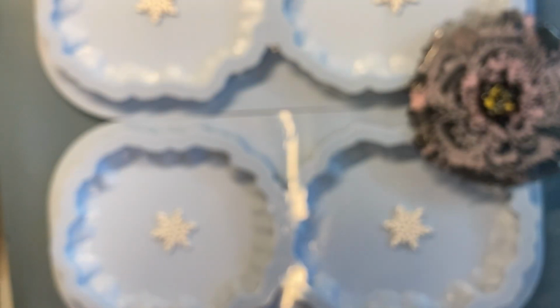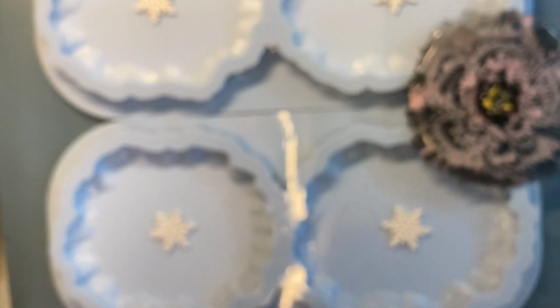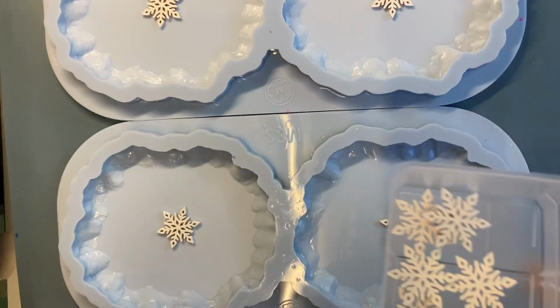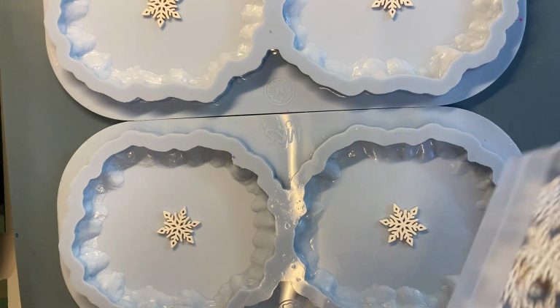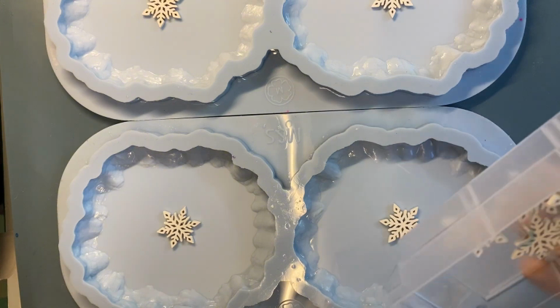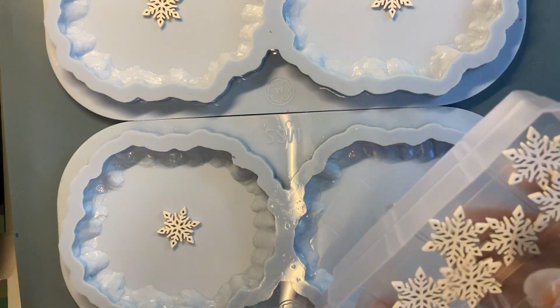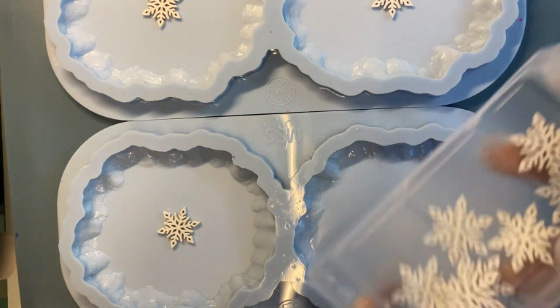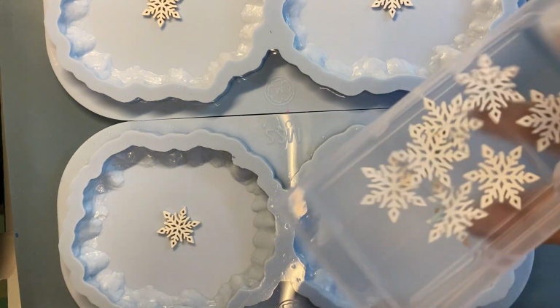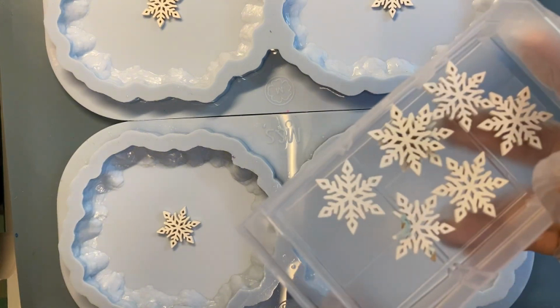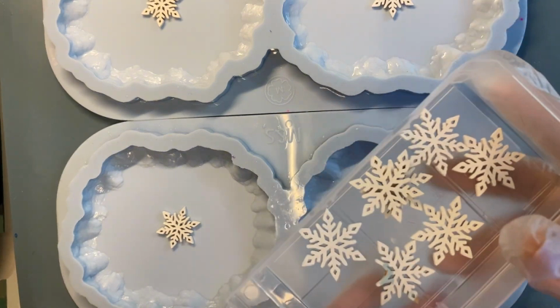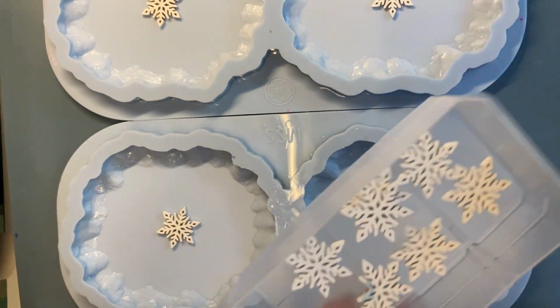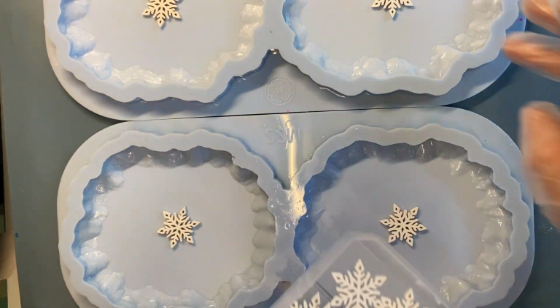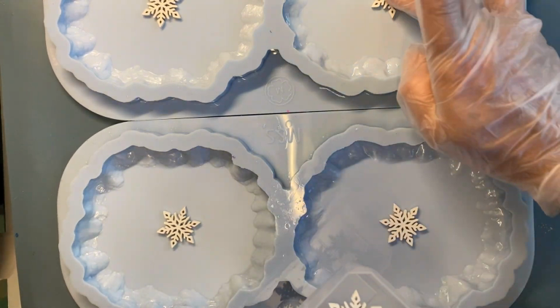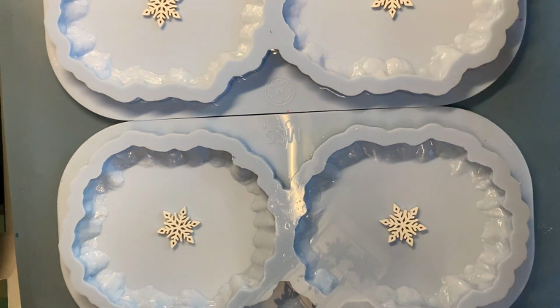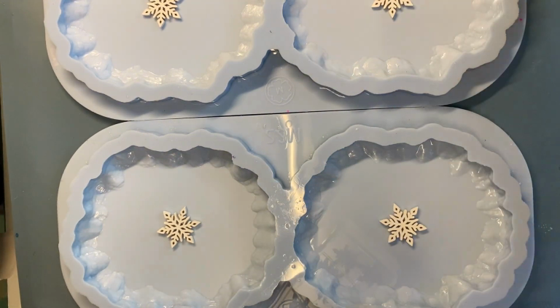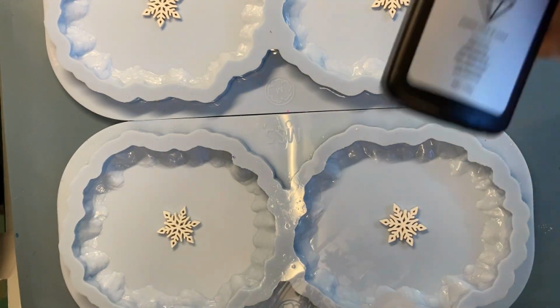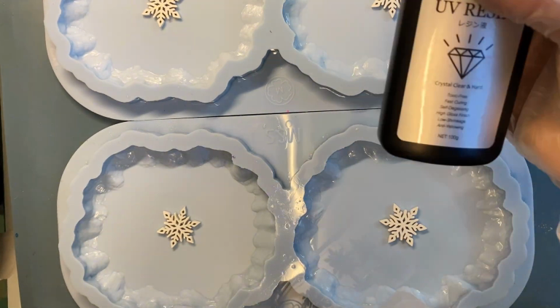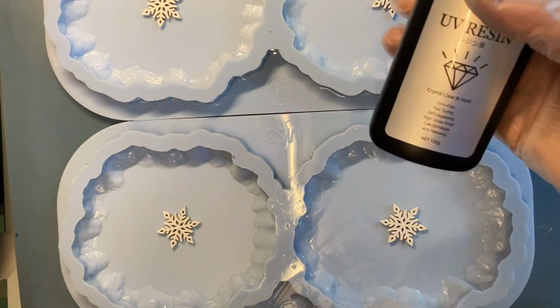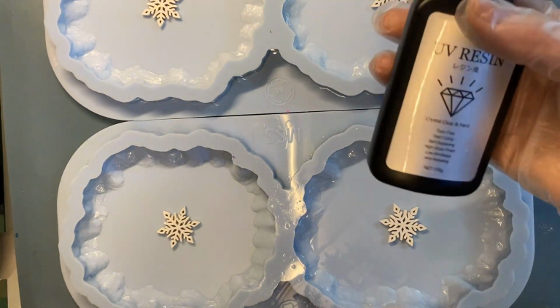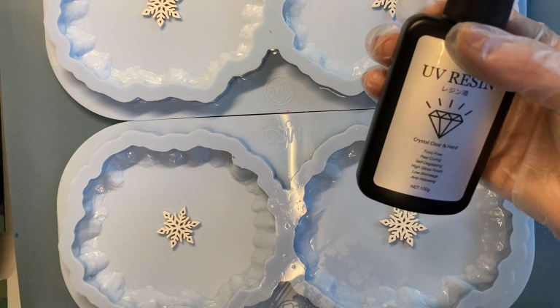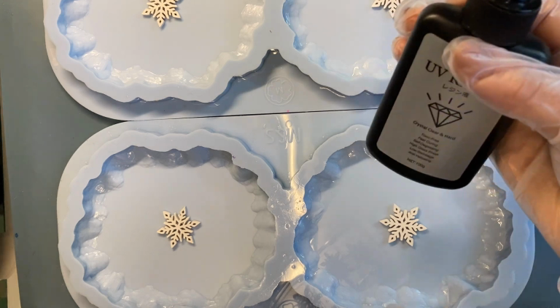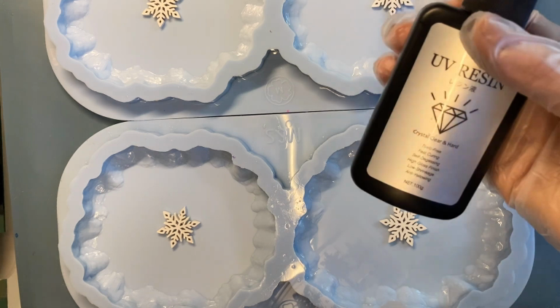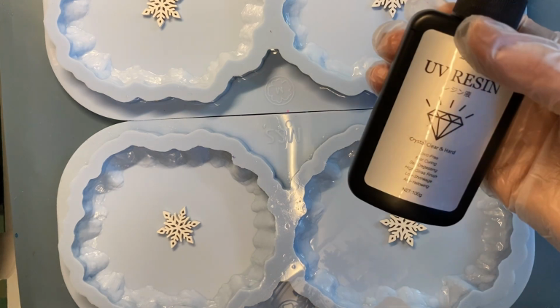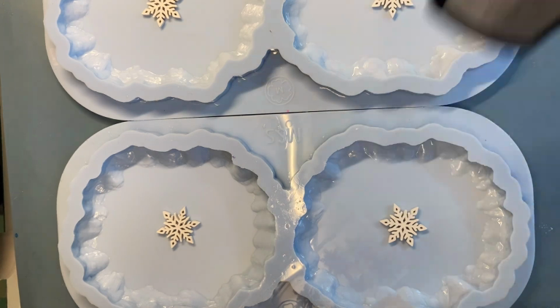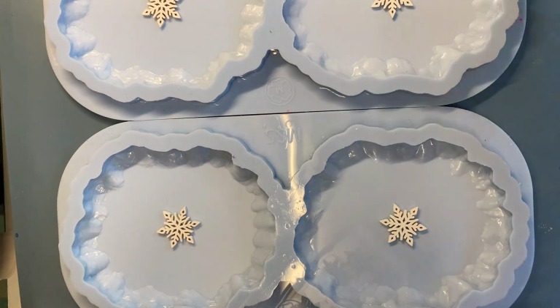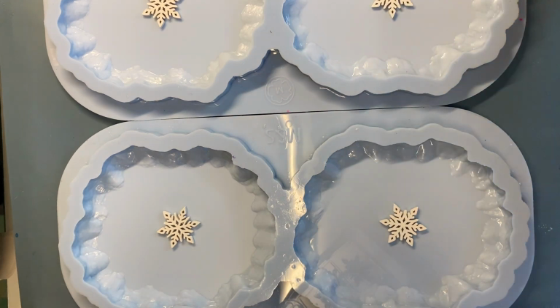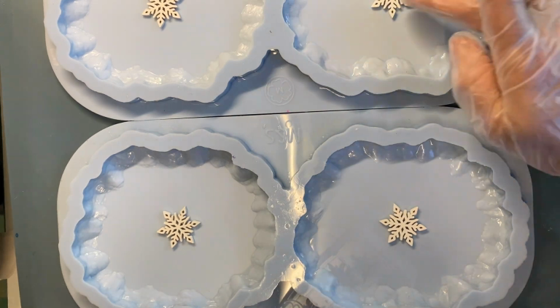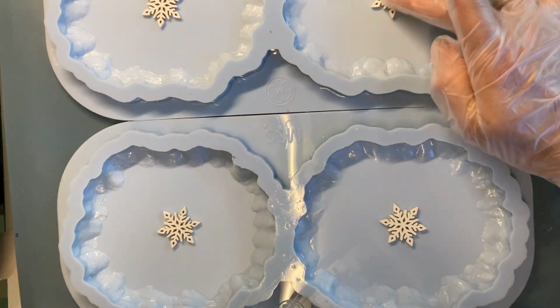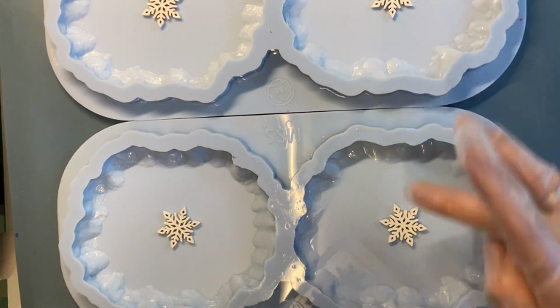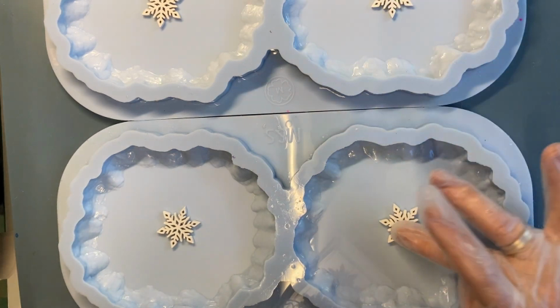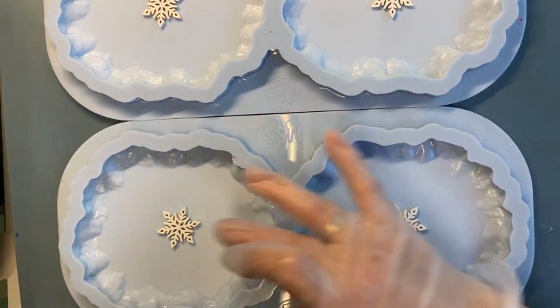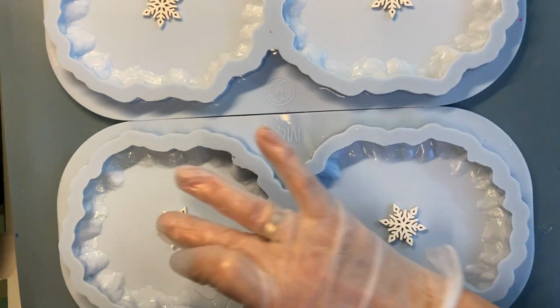And today we are going to do something different. I'm going to use snowflakes. I glued them with UV resin.